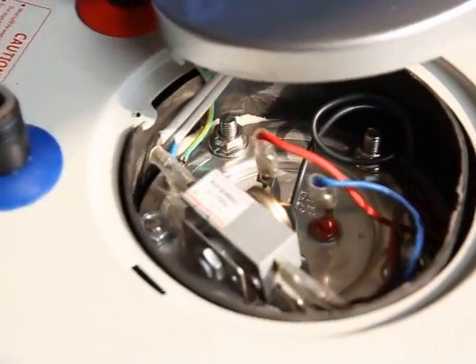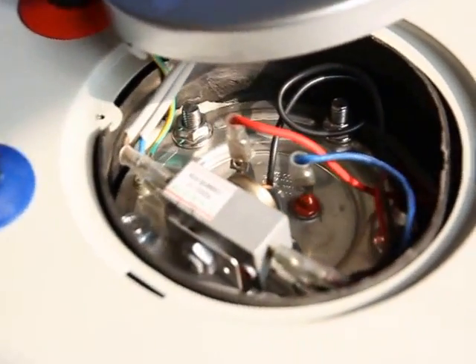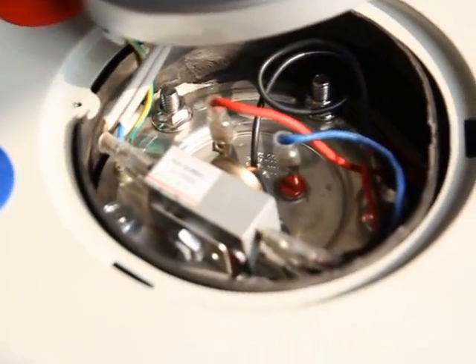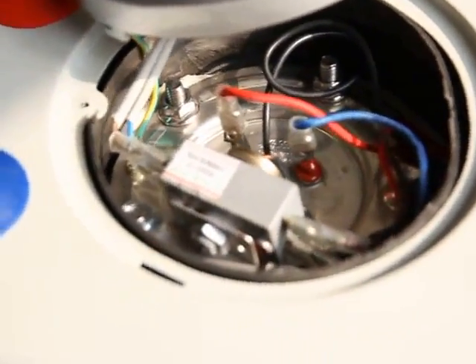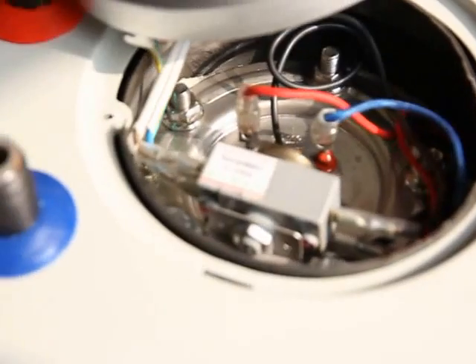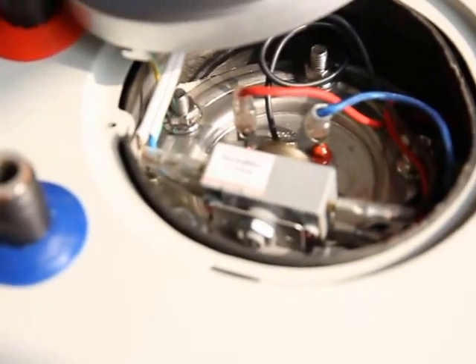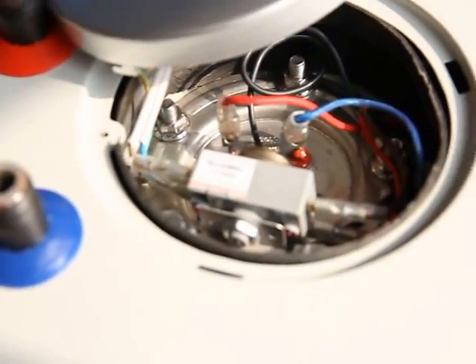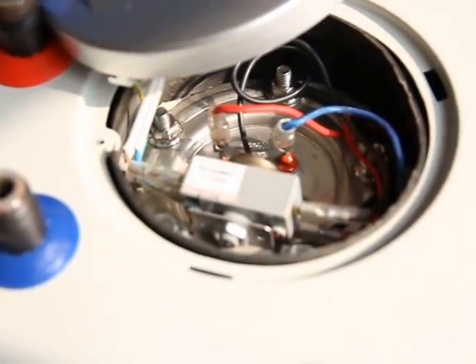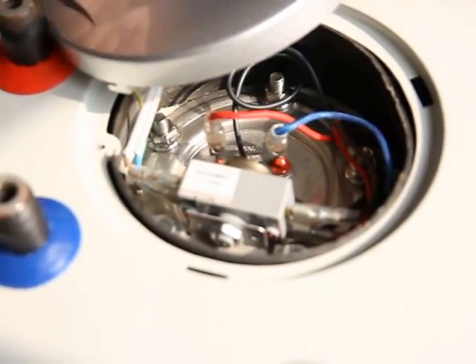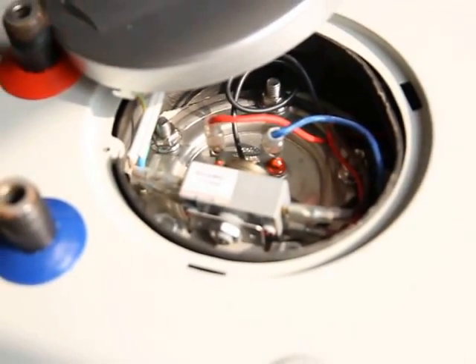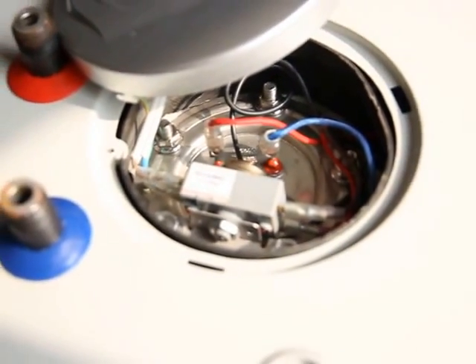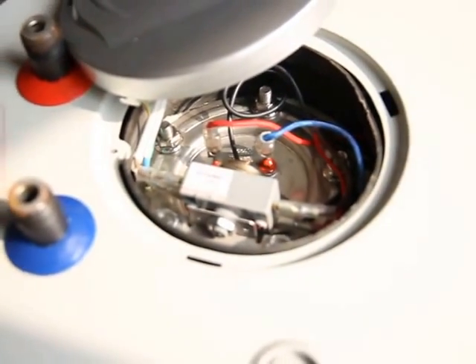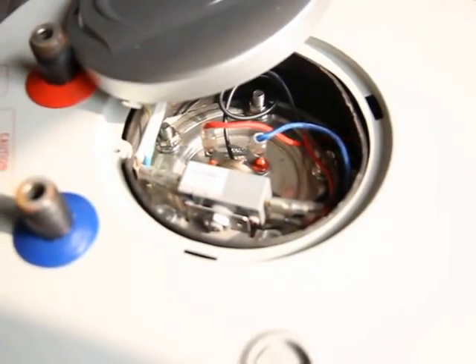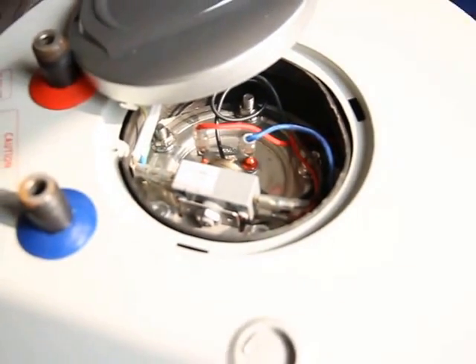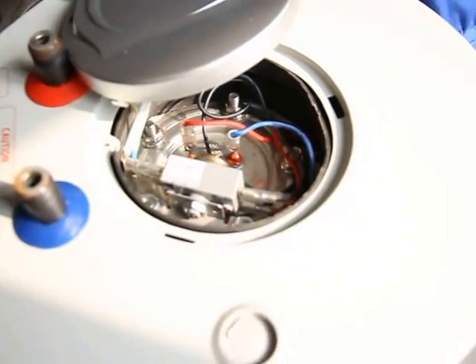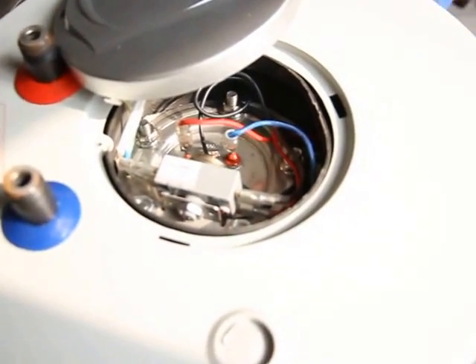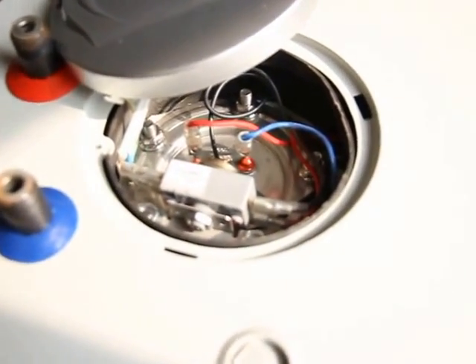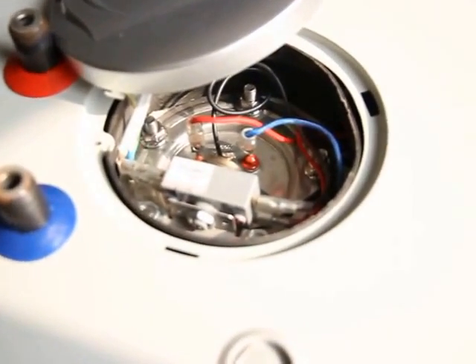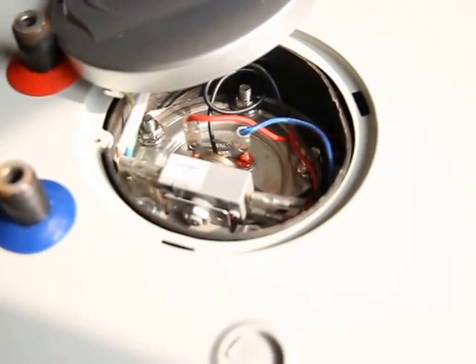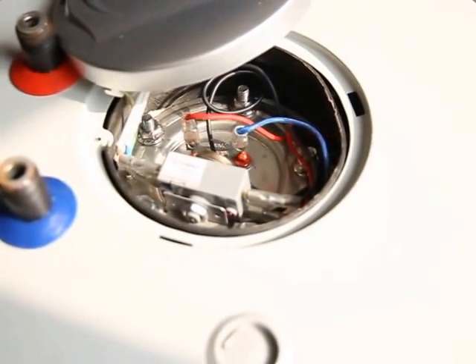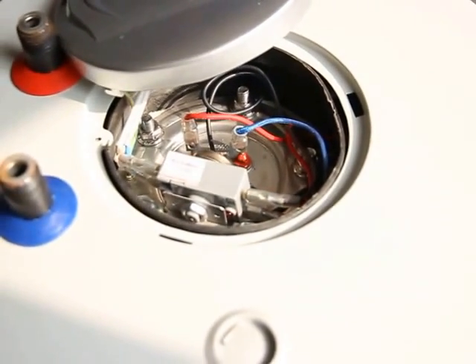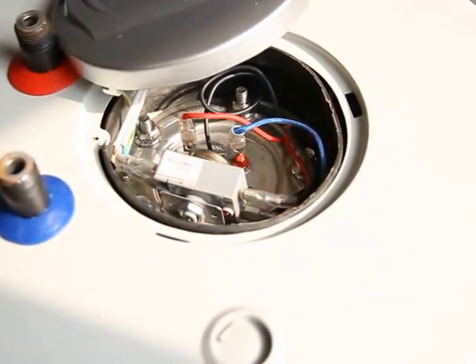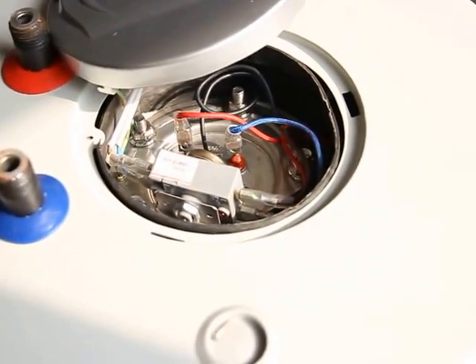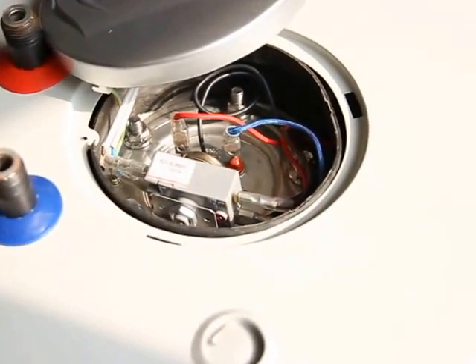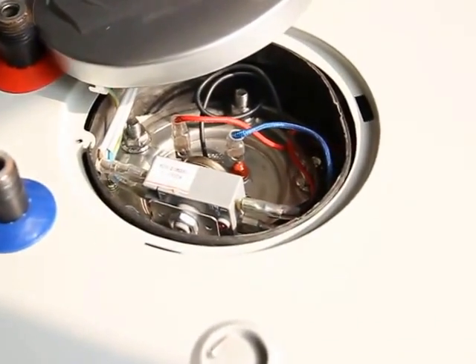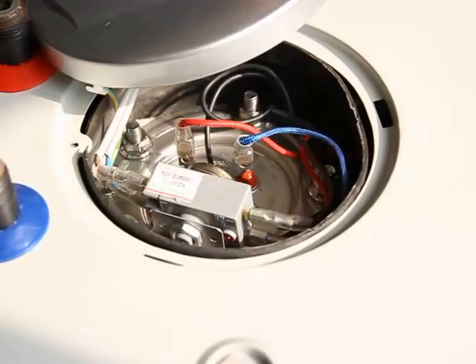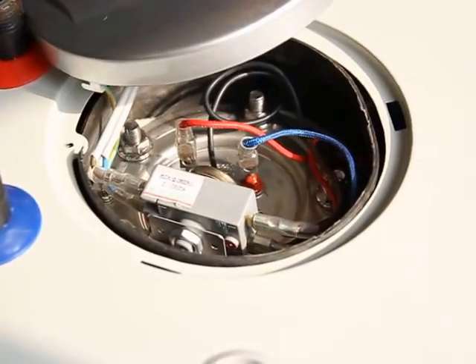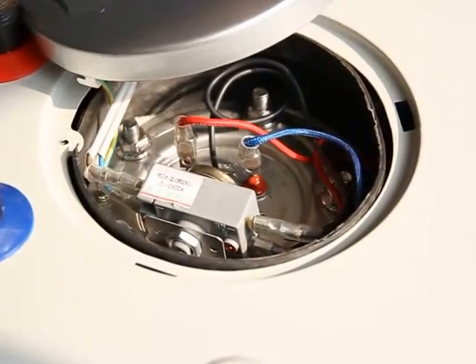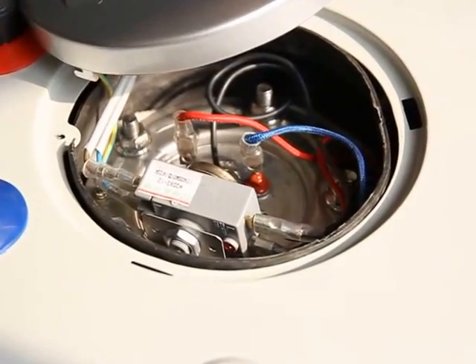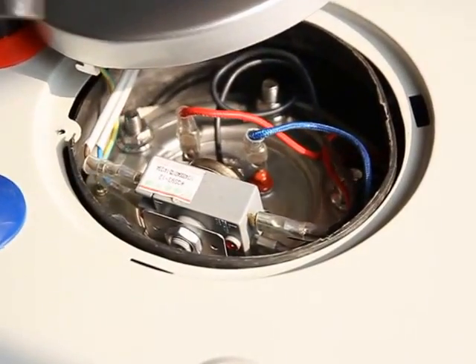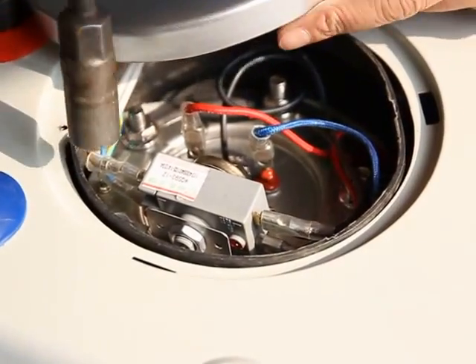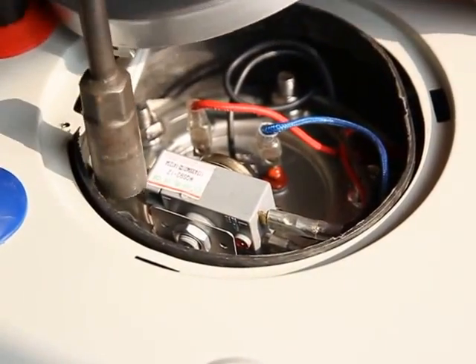We can watch the internal structures of this and try to find out where the thermocouple is.